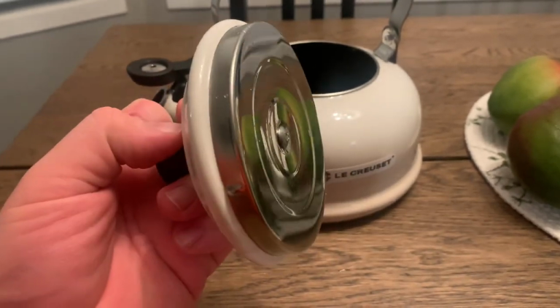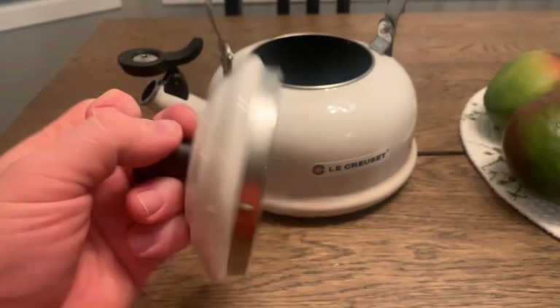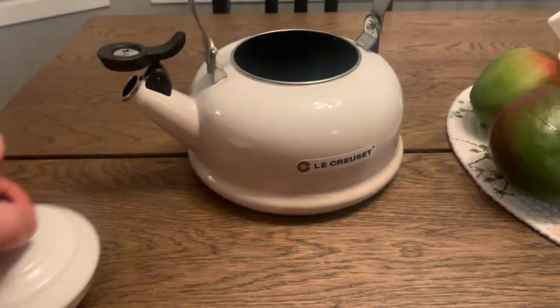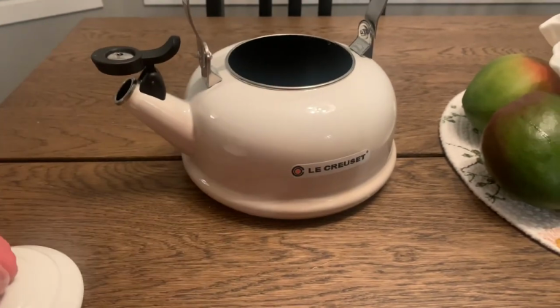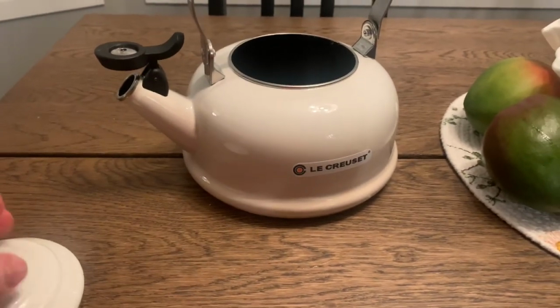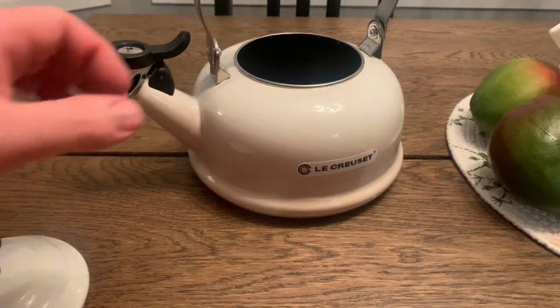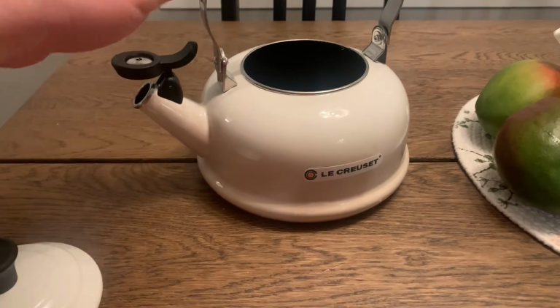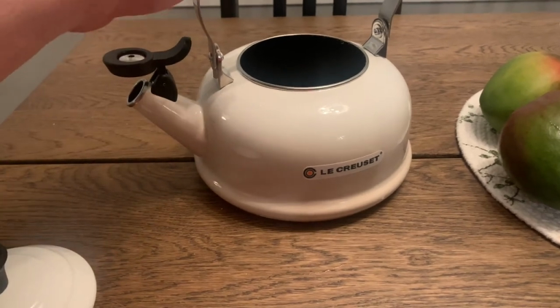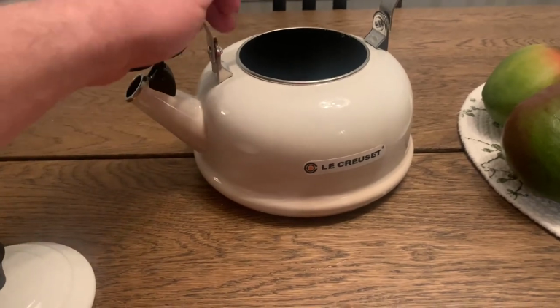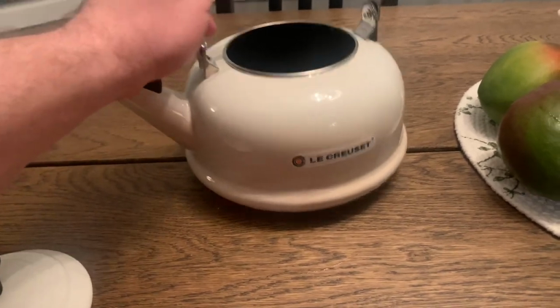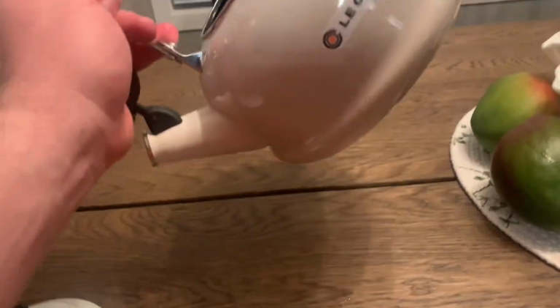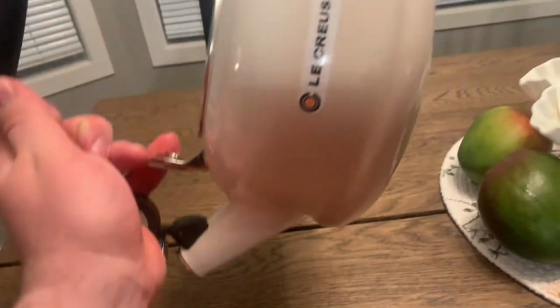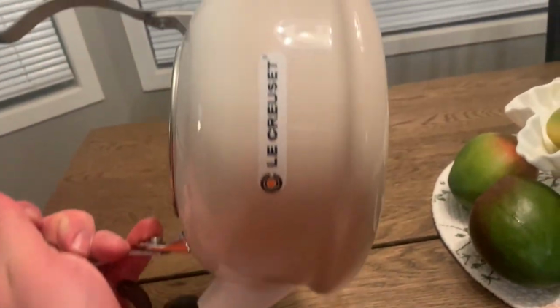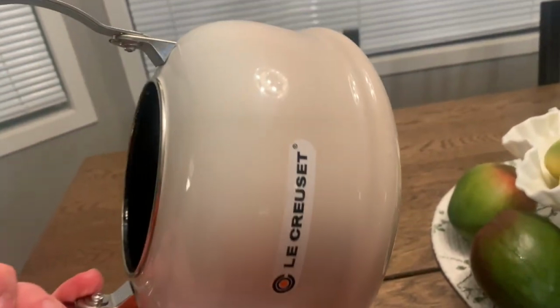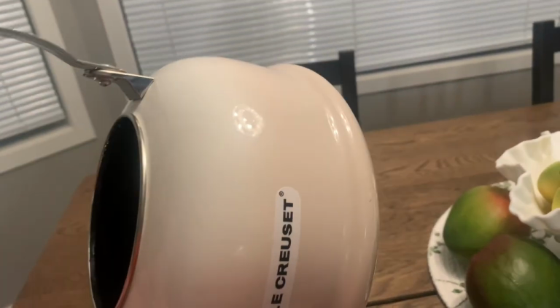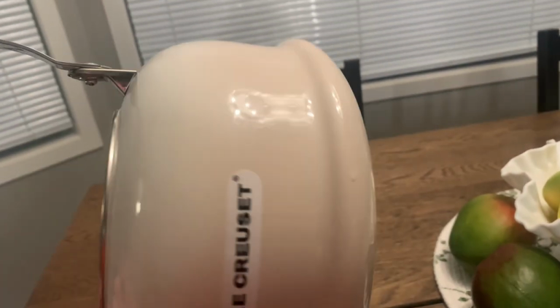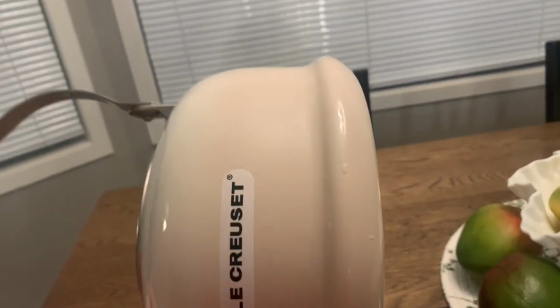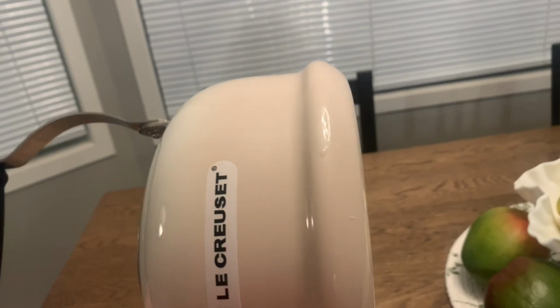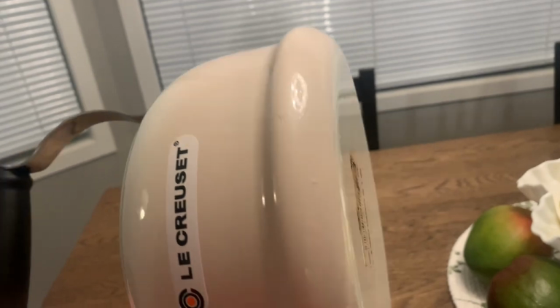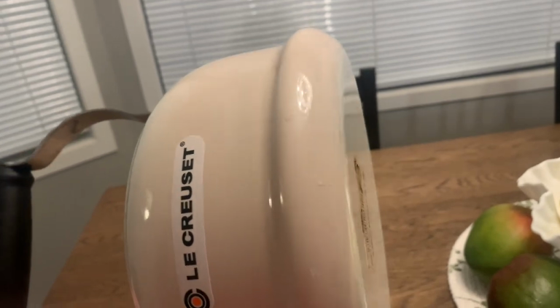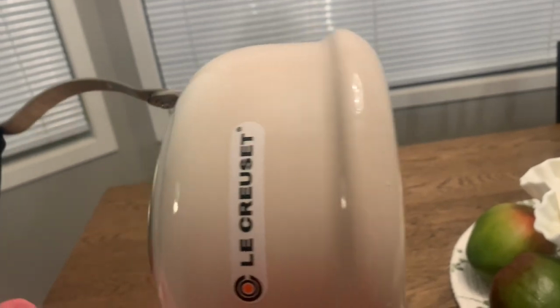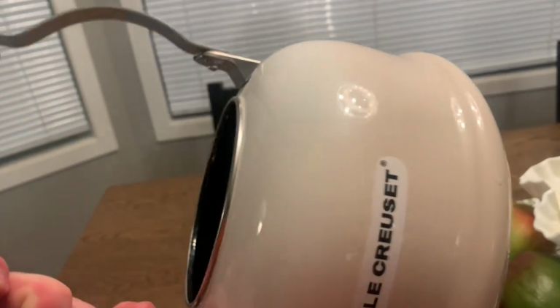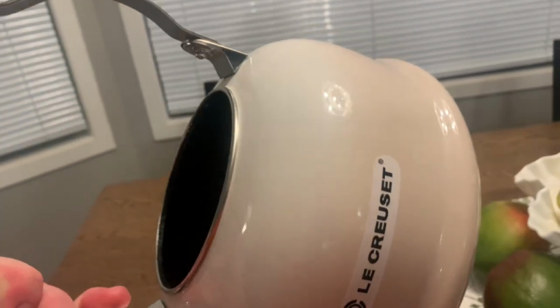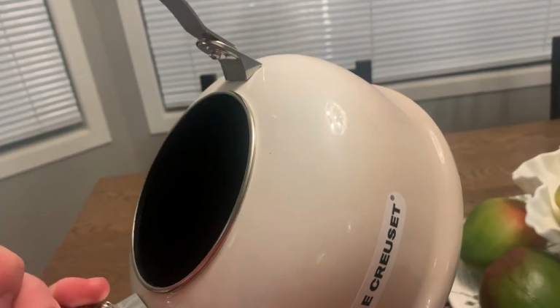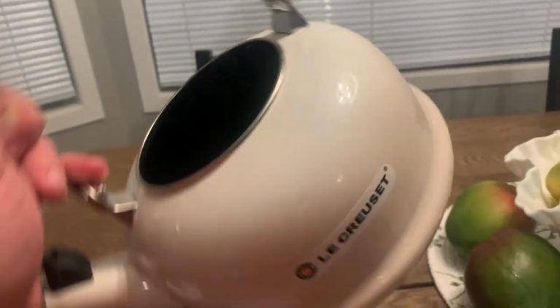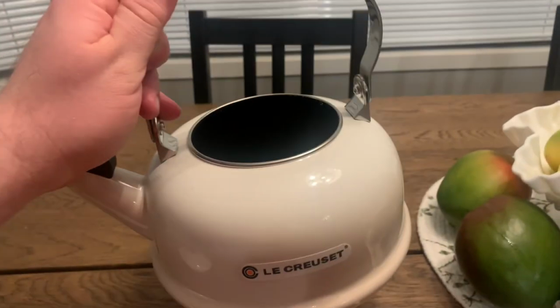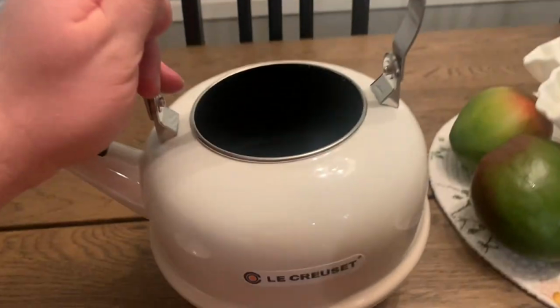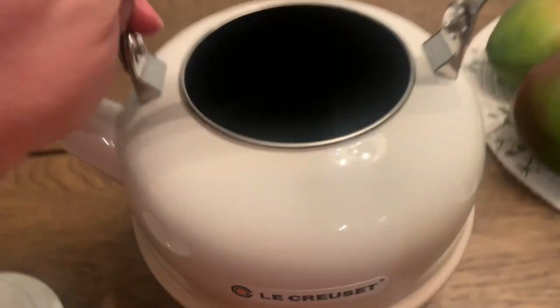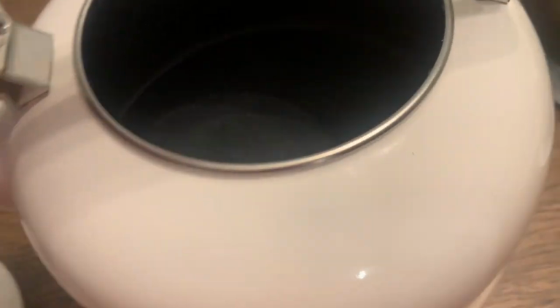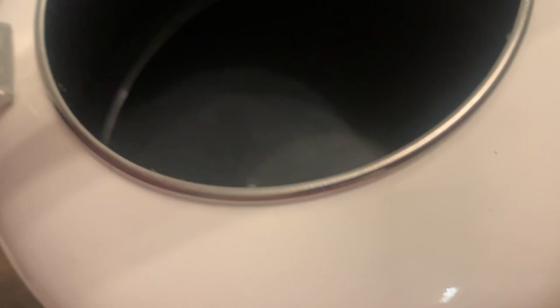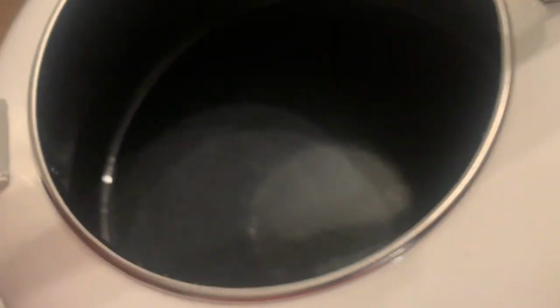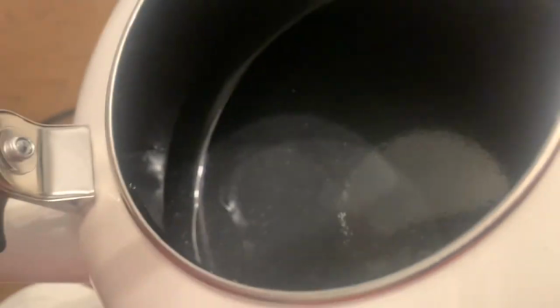The color is vibrant and adds a pop of personality to my stovetop. You can see the color gradient in the meringue color — in the pictures it kind of just looks white, but in person it looks so much nicer.